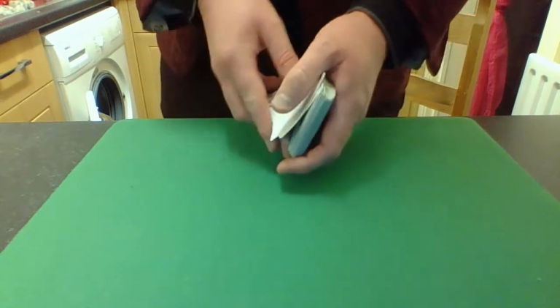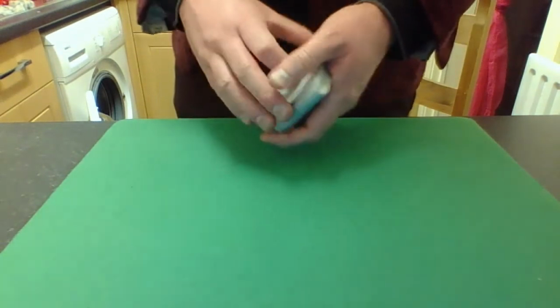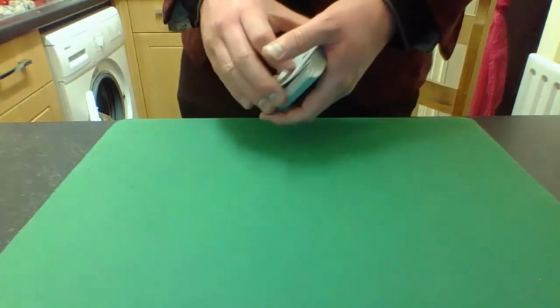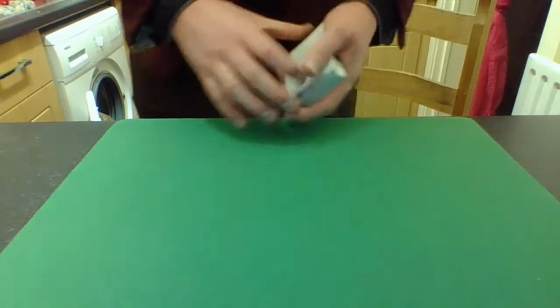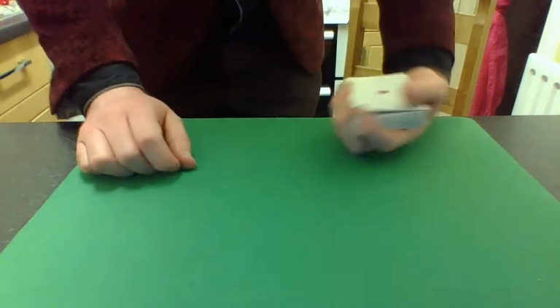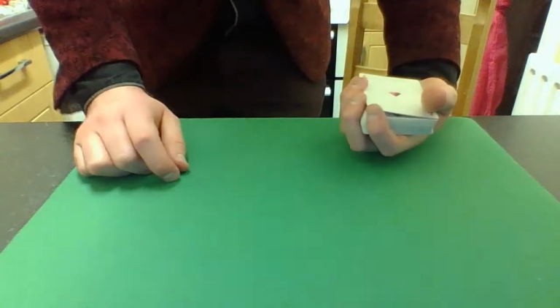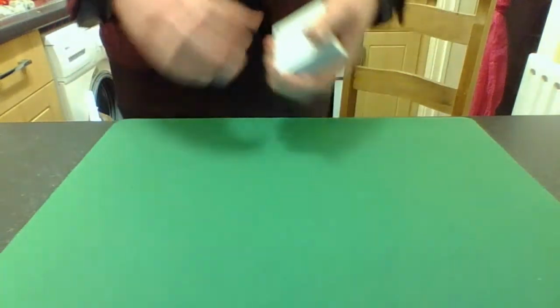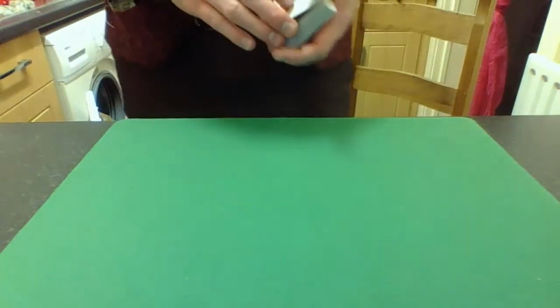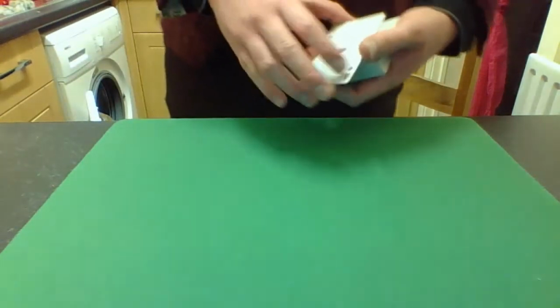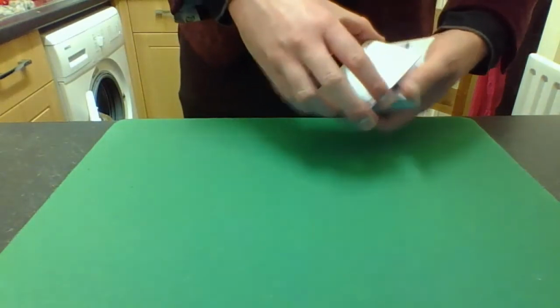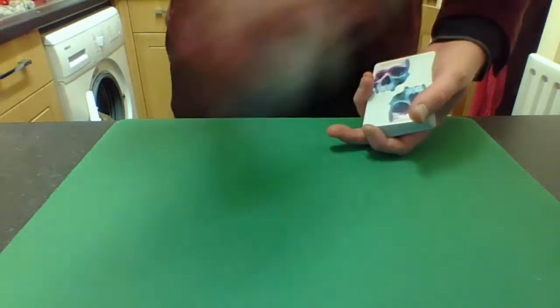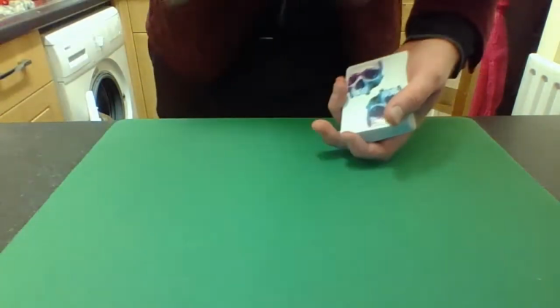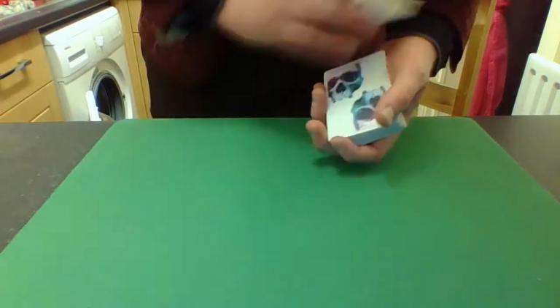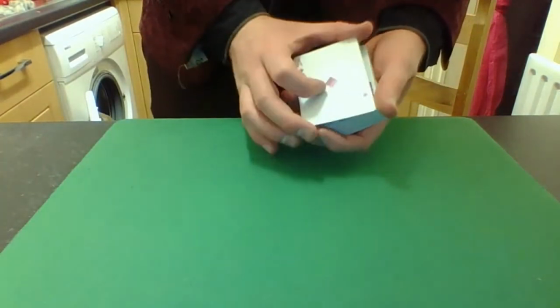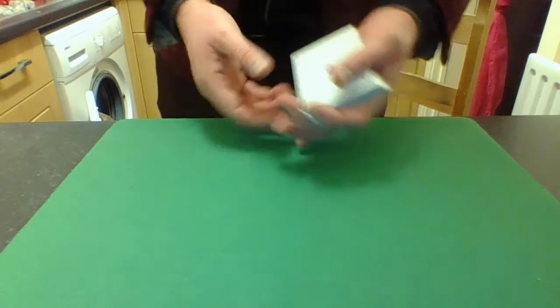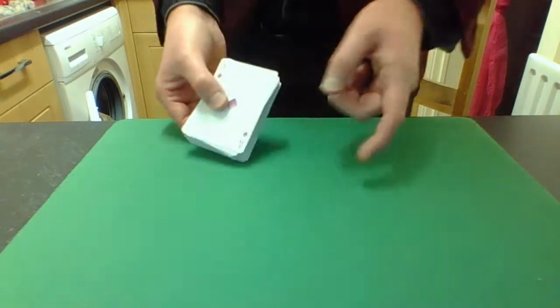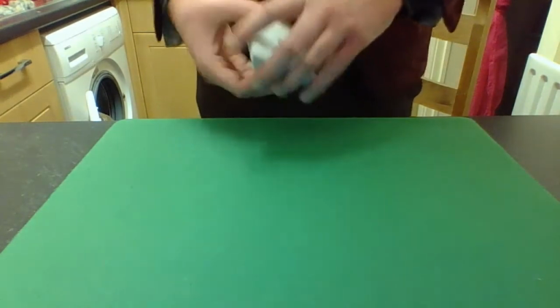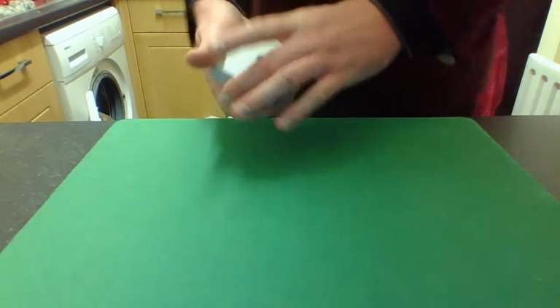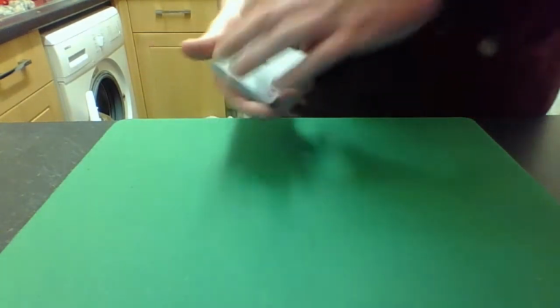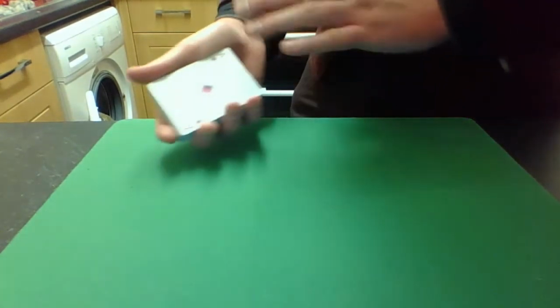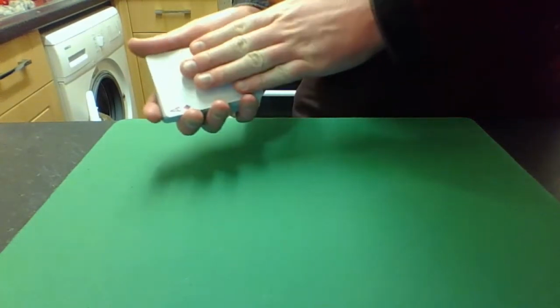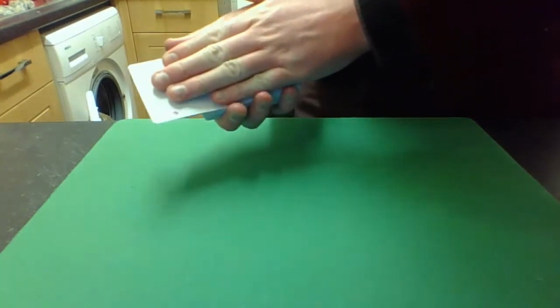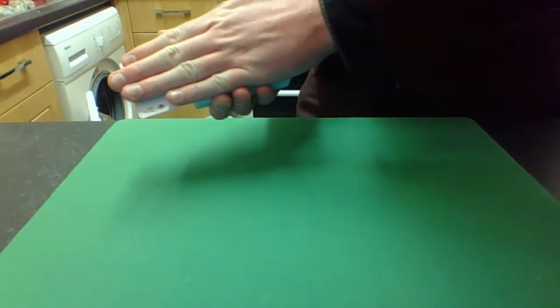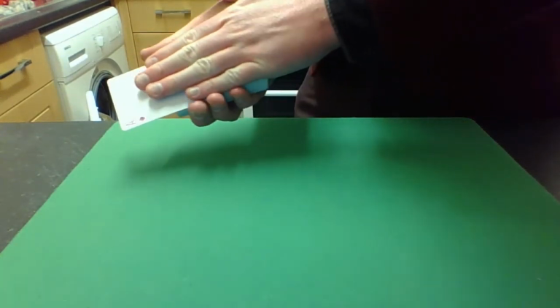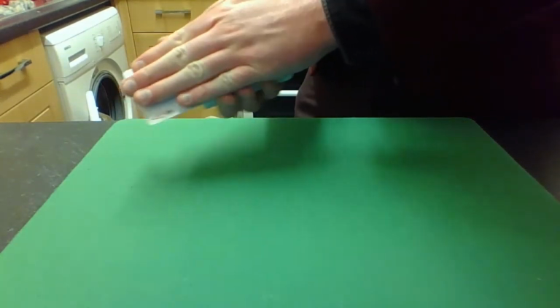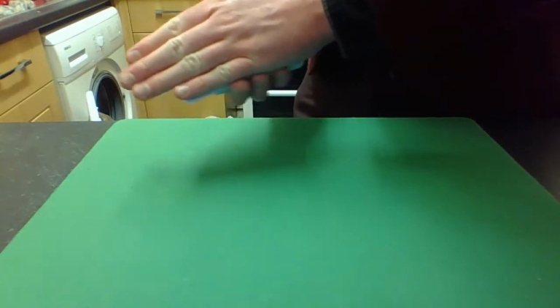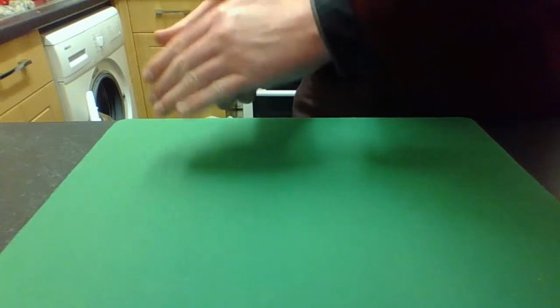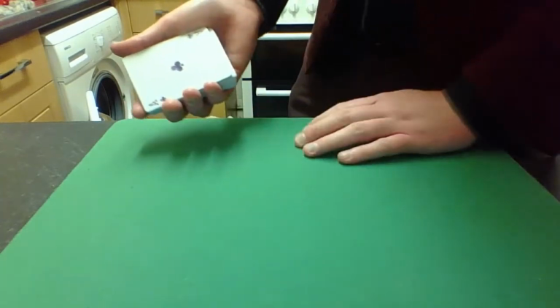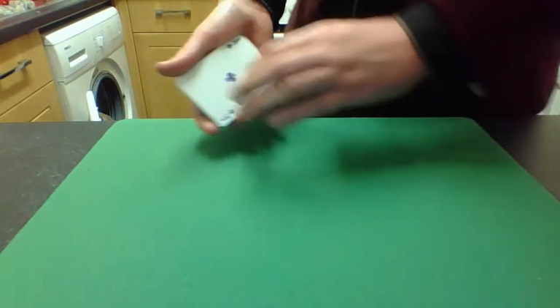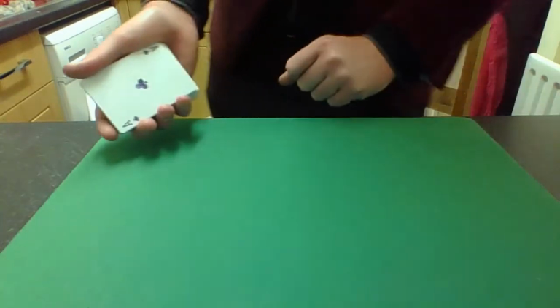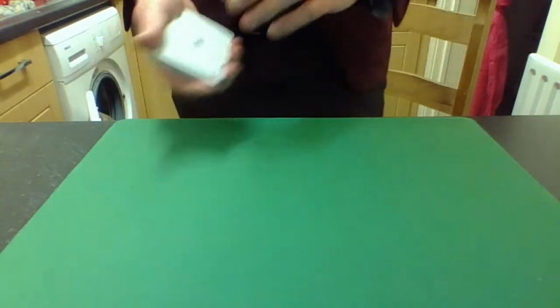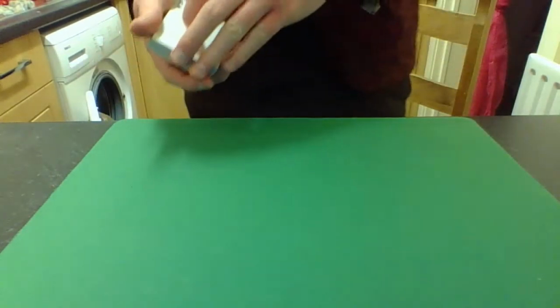I don't know why I said it in that voice. Sorry folks, I don't know what's up with me today. The important thing is that if we shake the ace of hearts it instantly becomes the ace of diamonds — the other red ace. That's not particularly impressive. I'll tell you what is impressive: I cover the ace of diamonds for a moment with my hand — that becomes the ace of clubs, the other black ace.